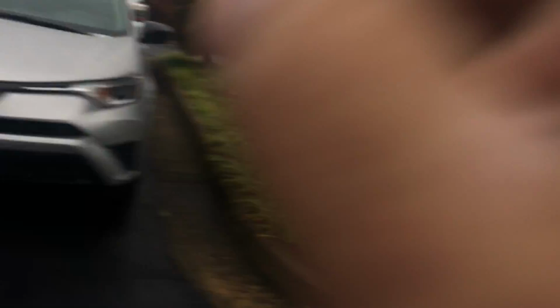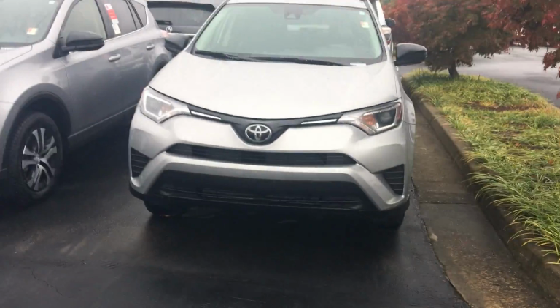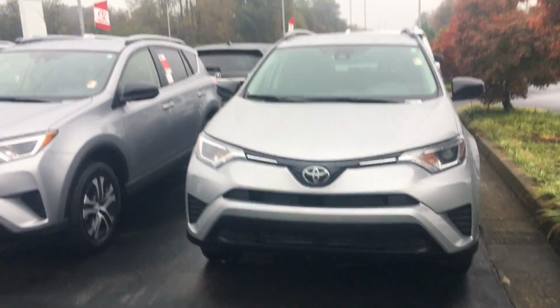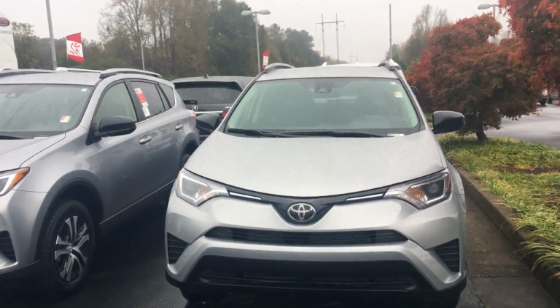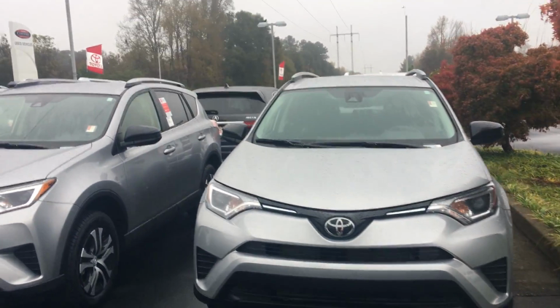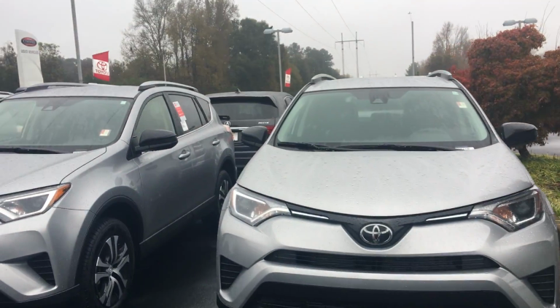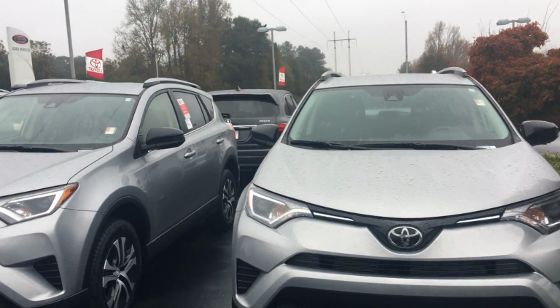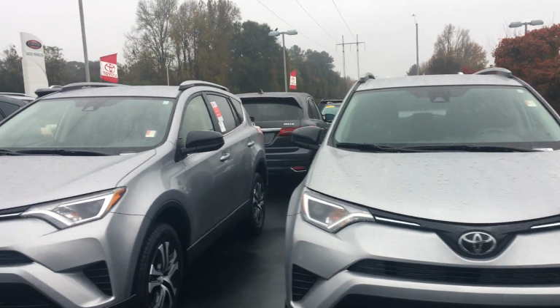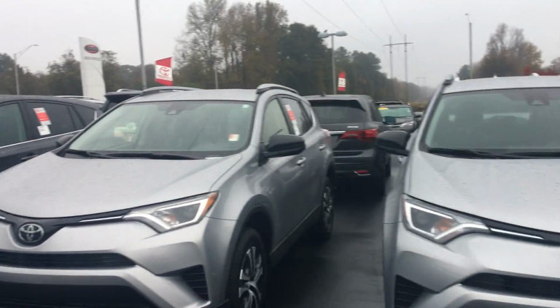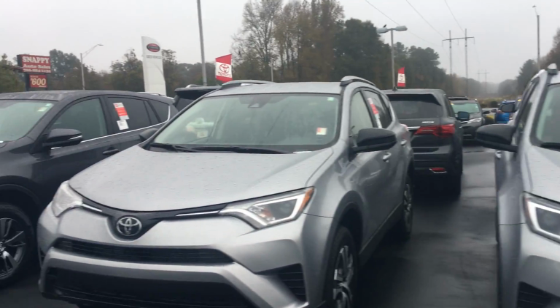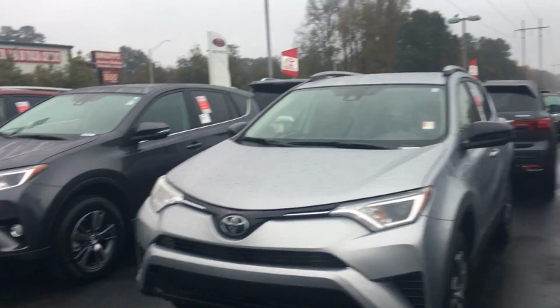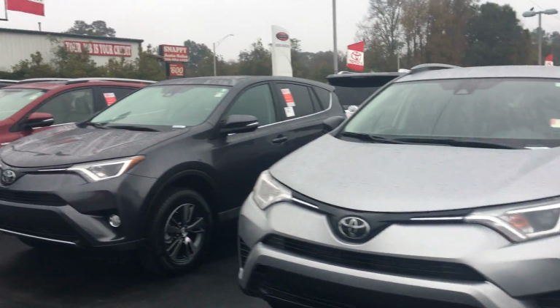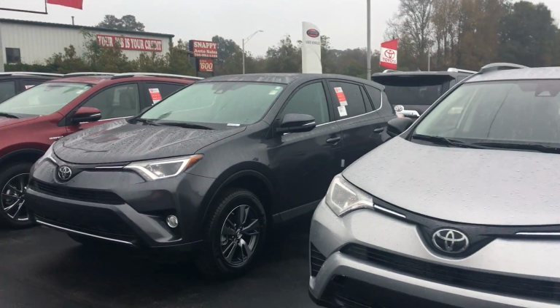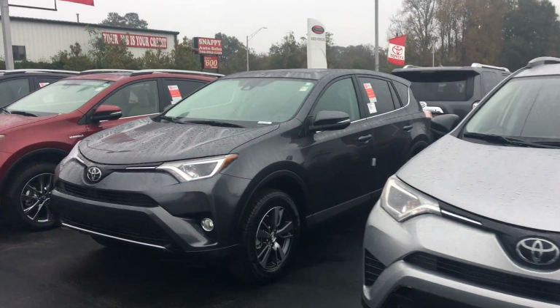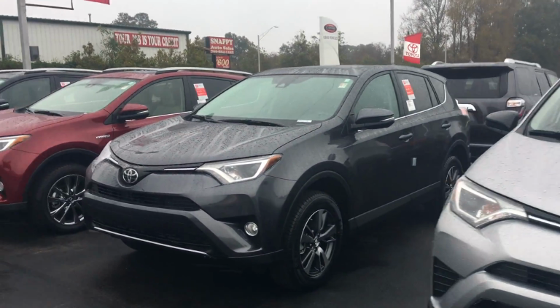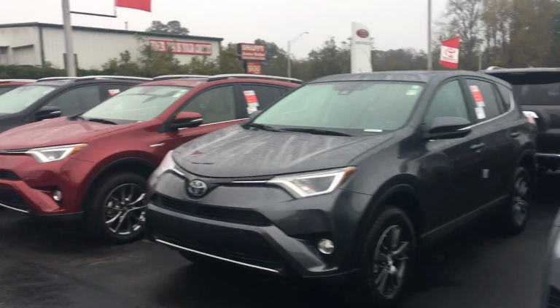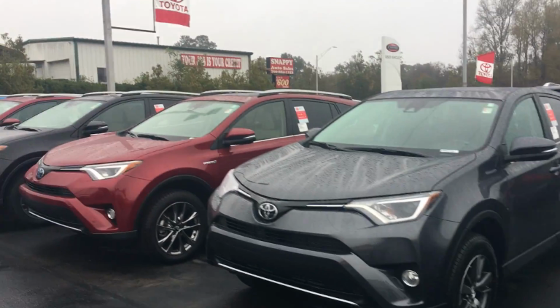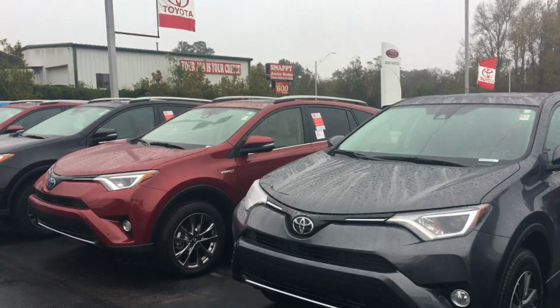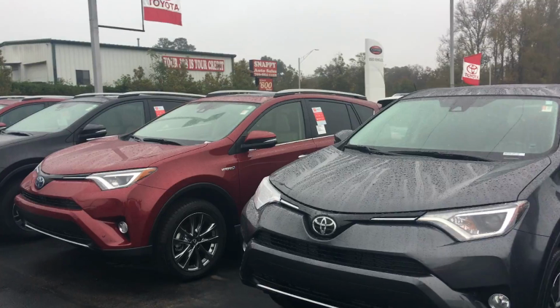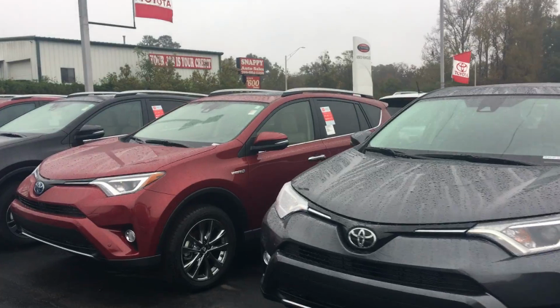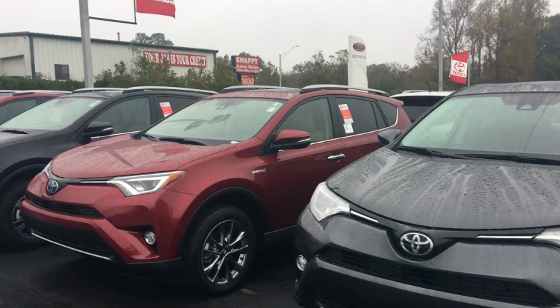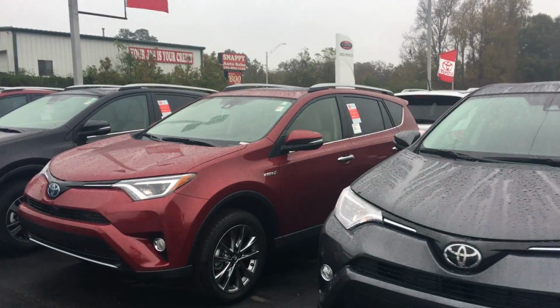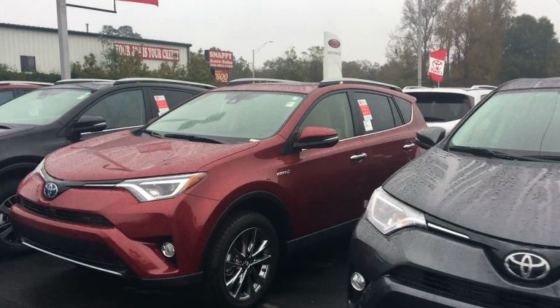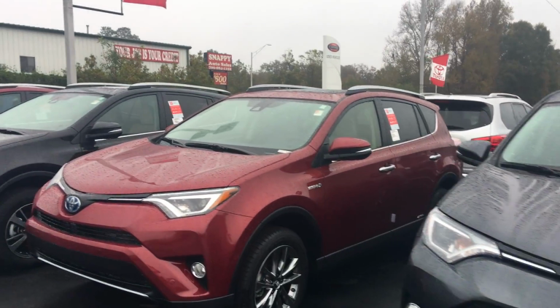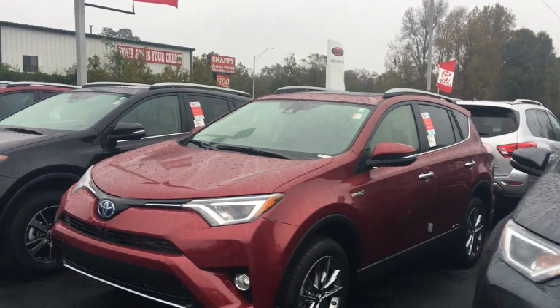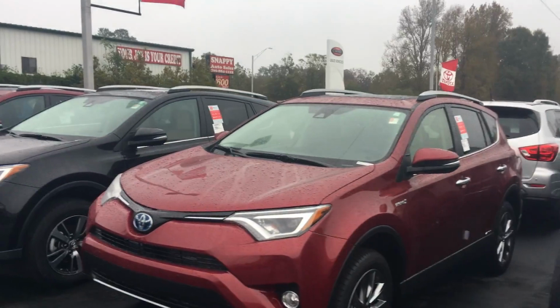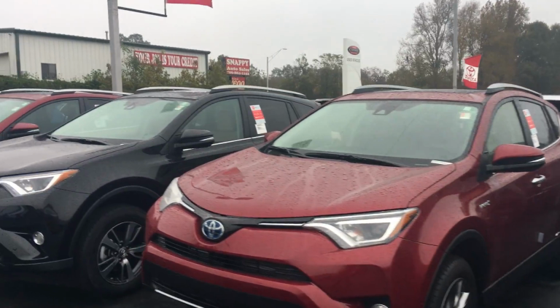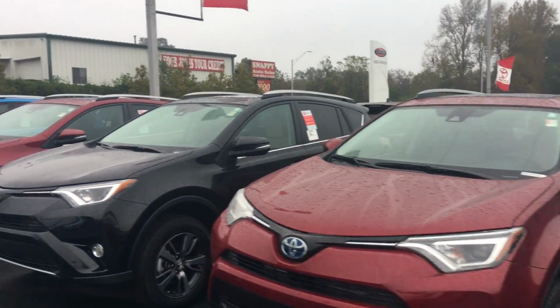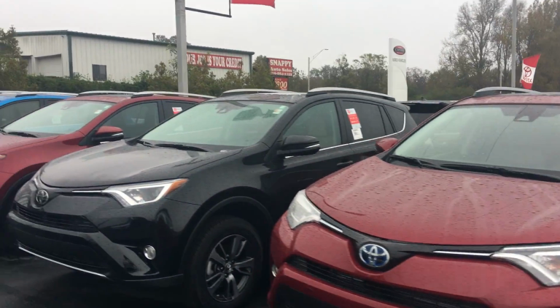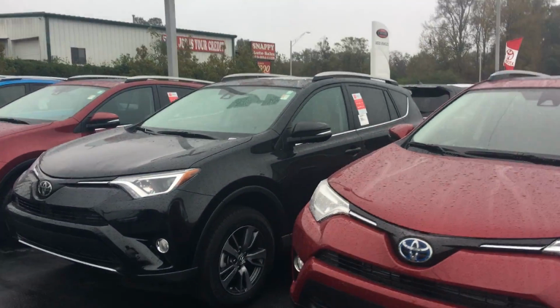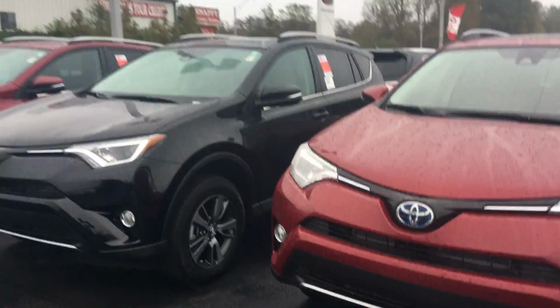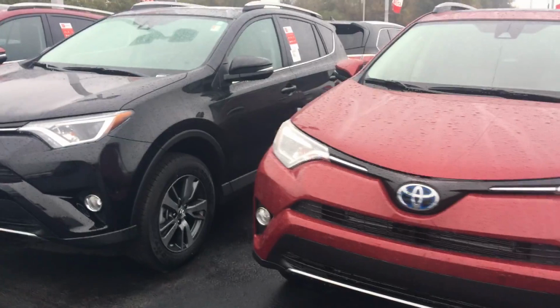Mr. William, as you can see, I keep a great selection. I've got the LEs, XLEs, and I also have hybrids — just about any style you want.